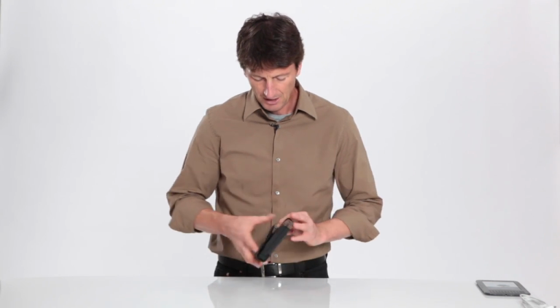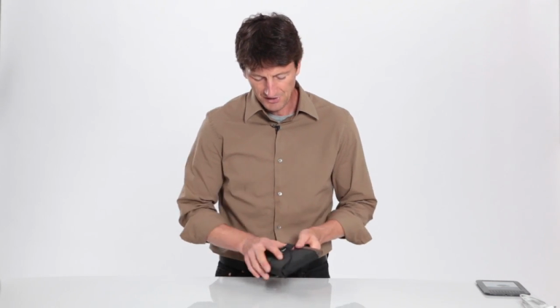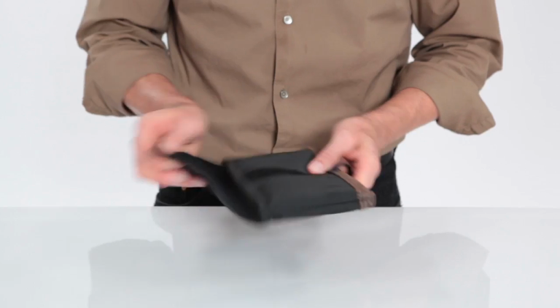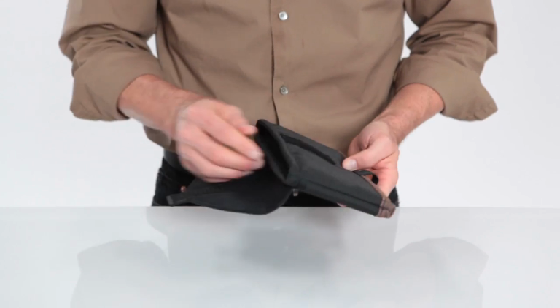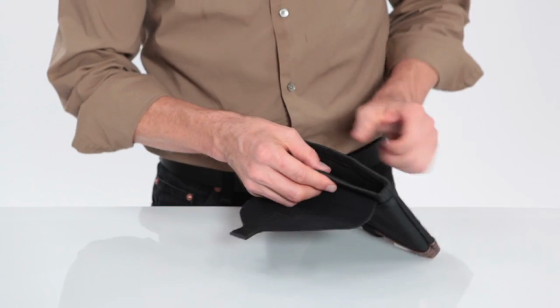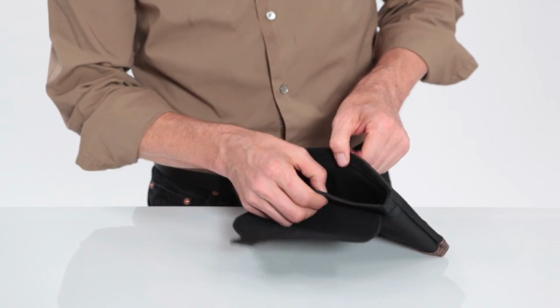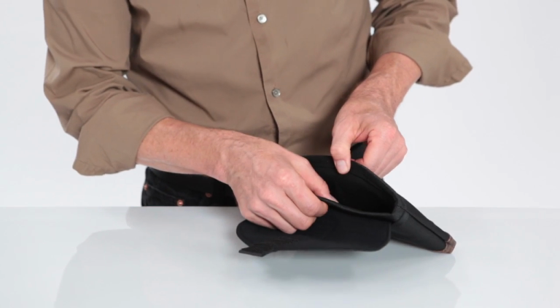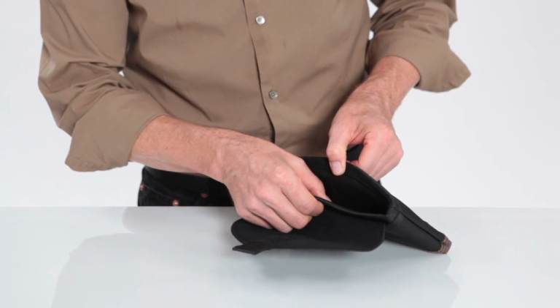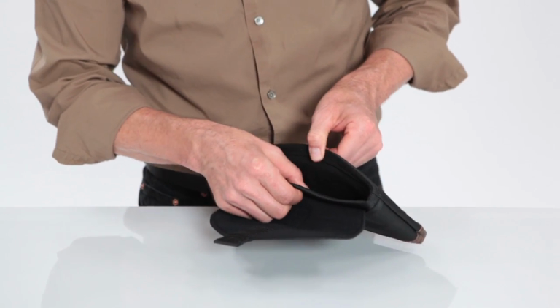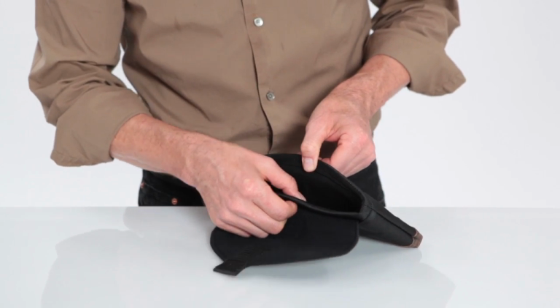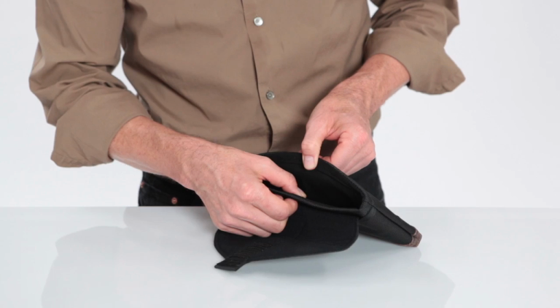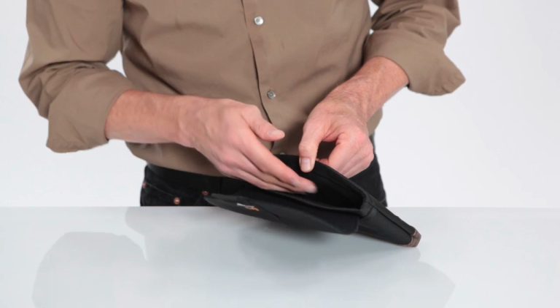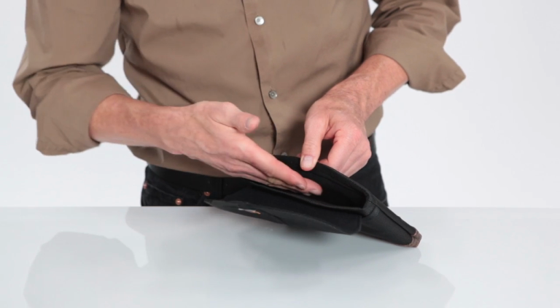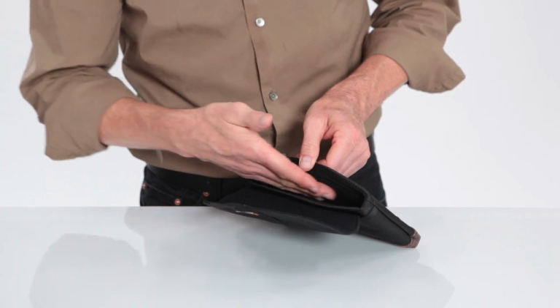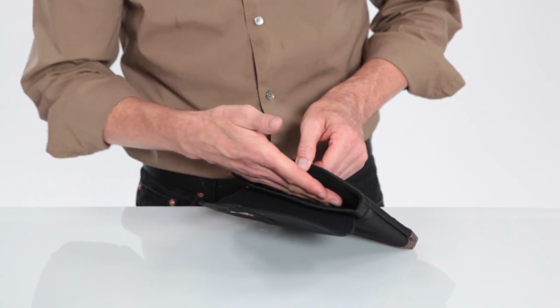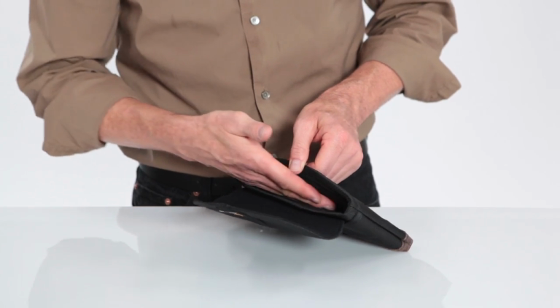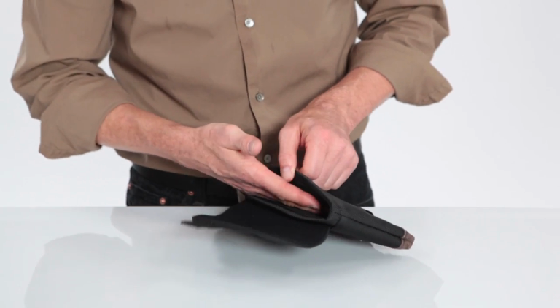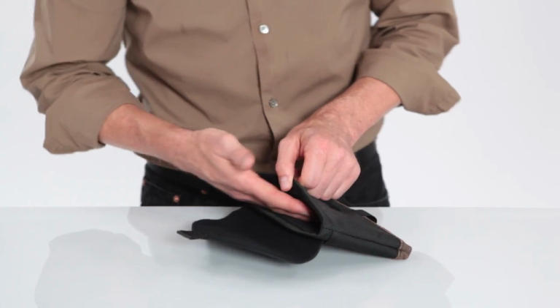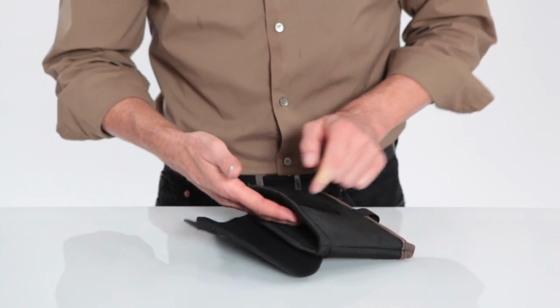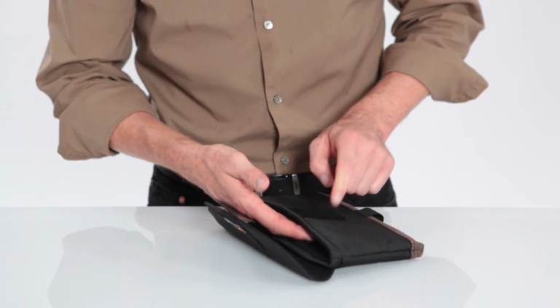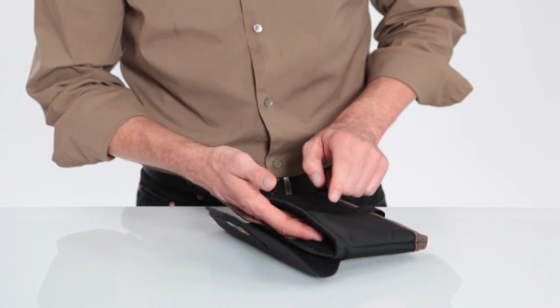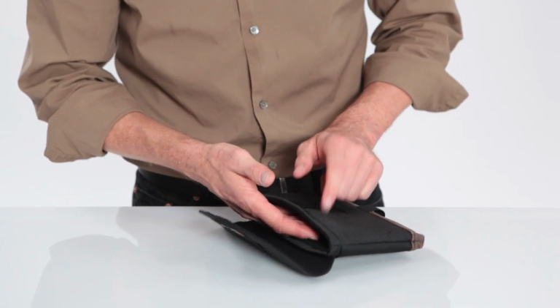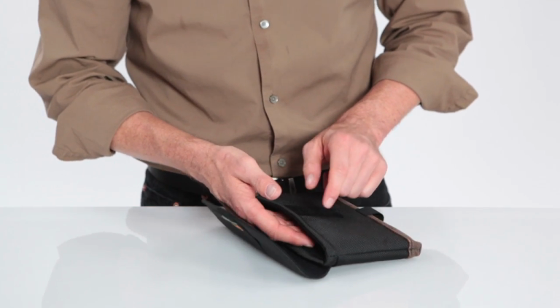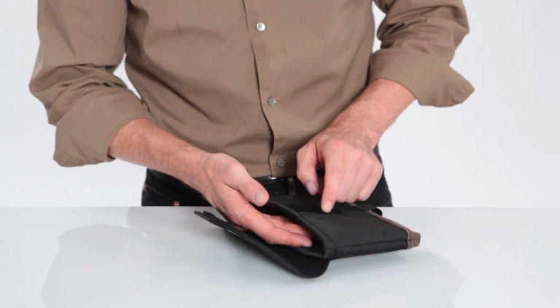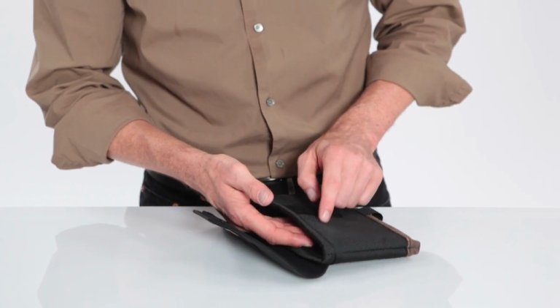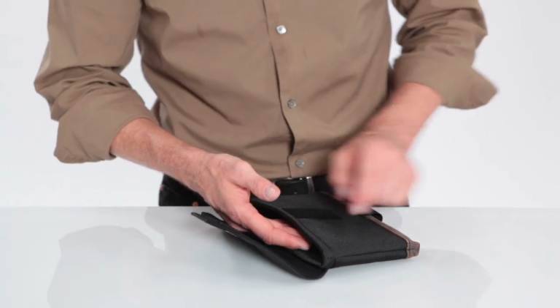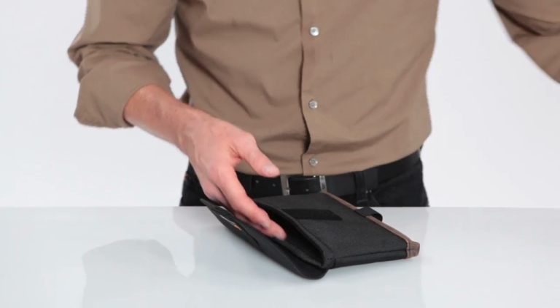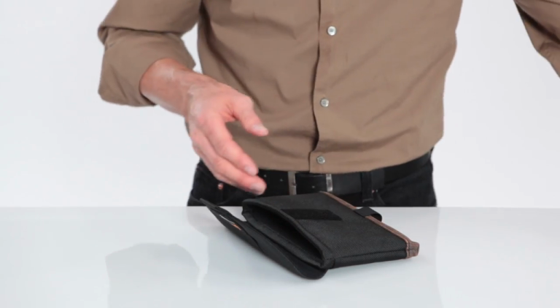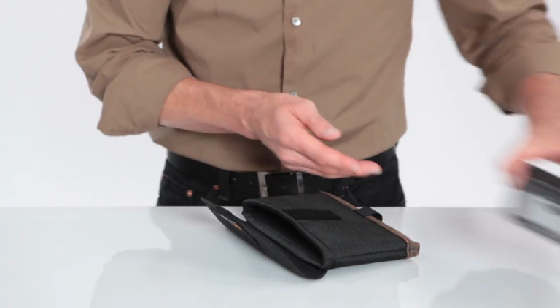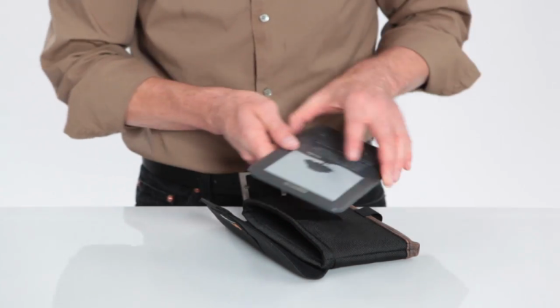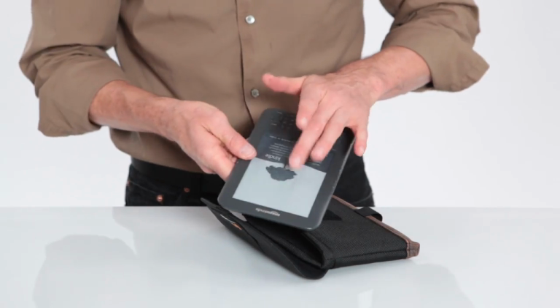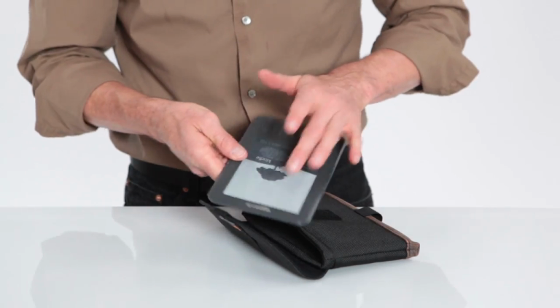On the inside we have a scratch-free padded liner. It's 4 millimeter neoprene, and between the neoprene and the ballistic we have some impact plastic which is going to help protect the screen of your Kindle.